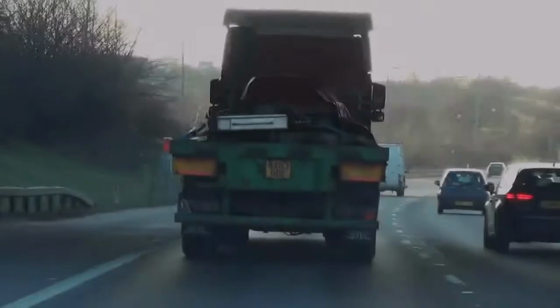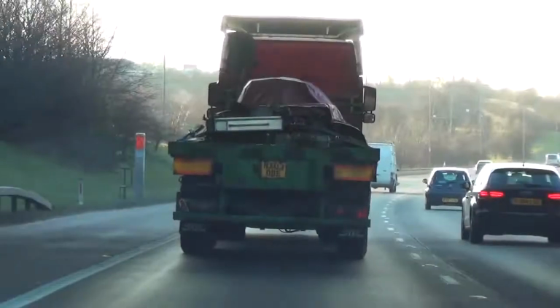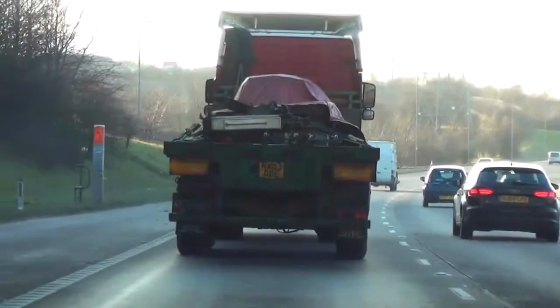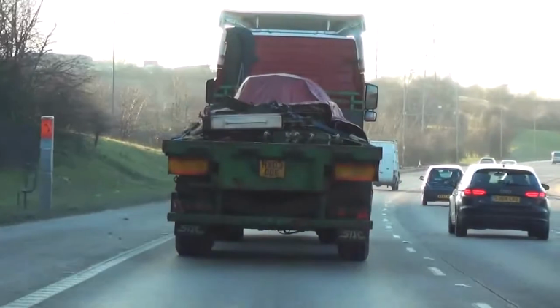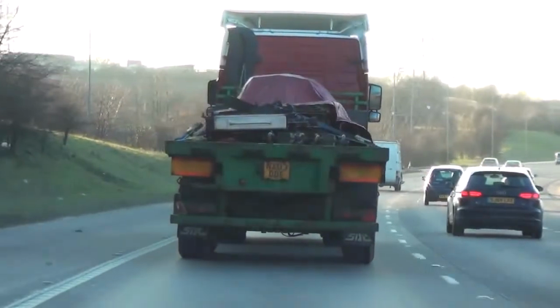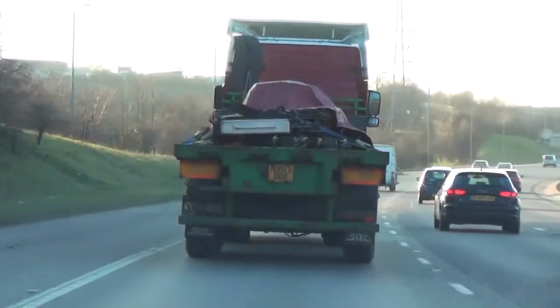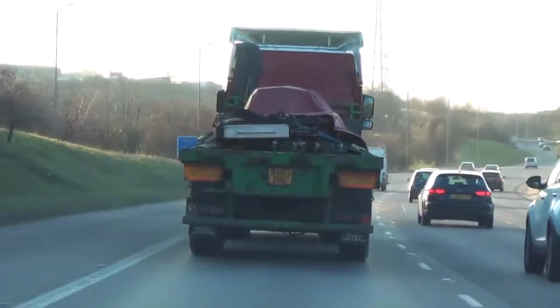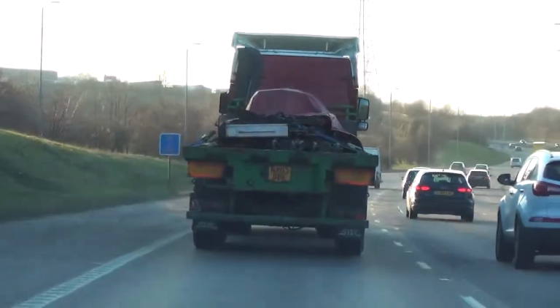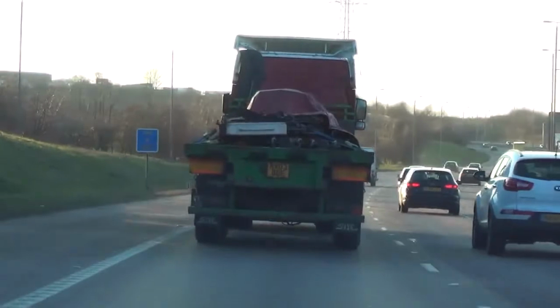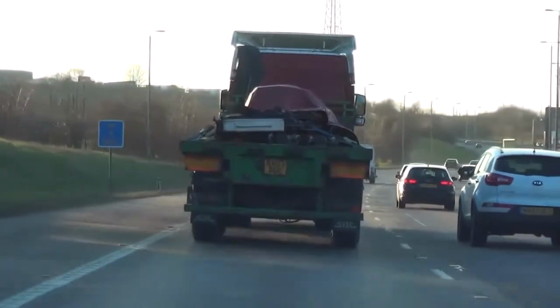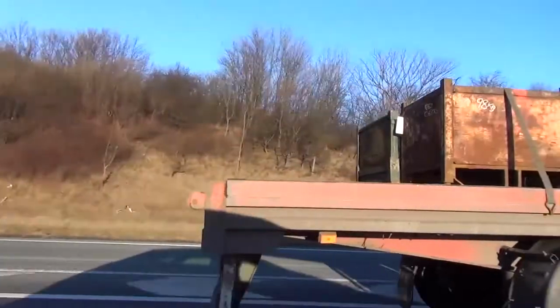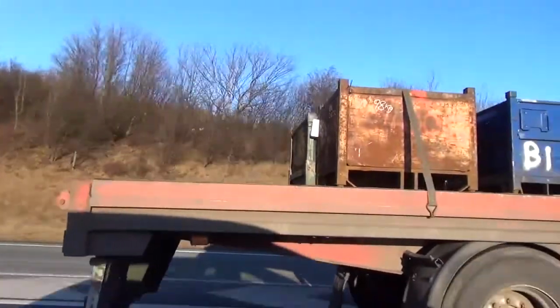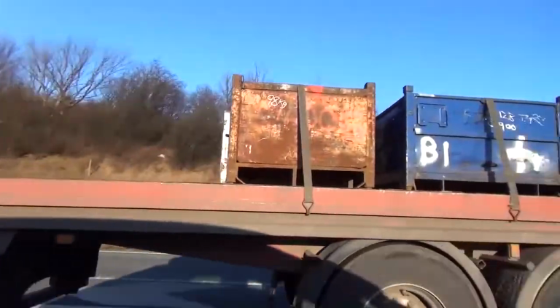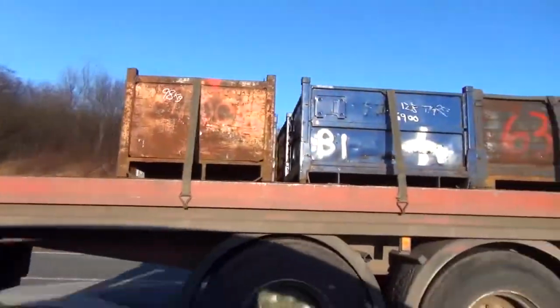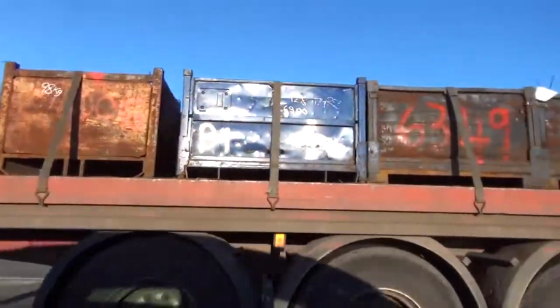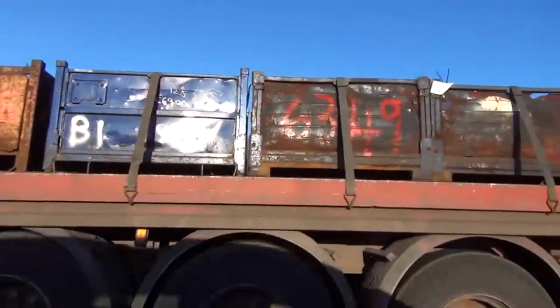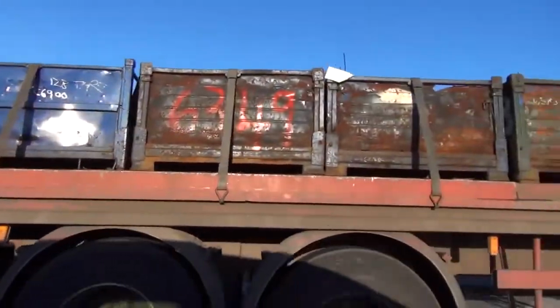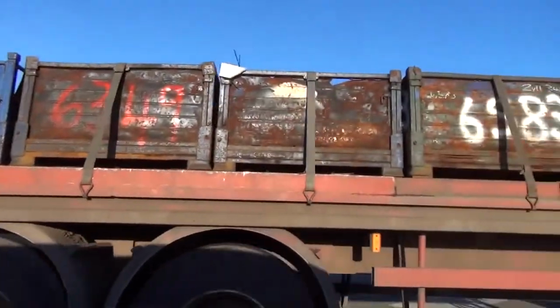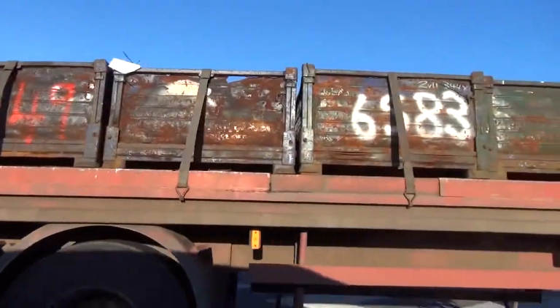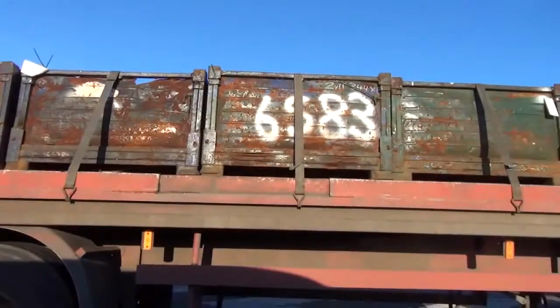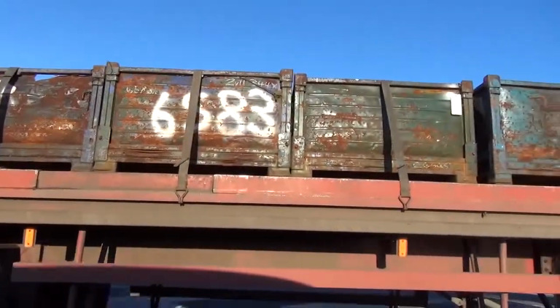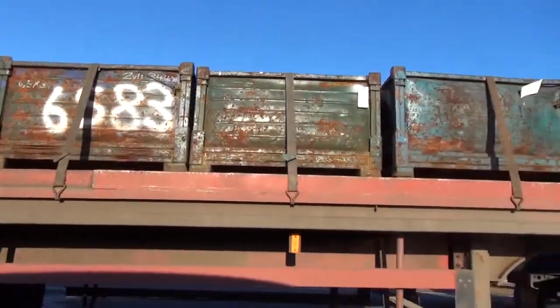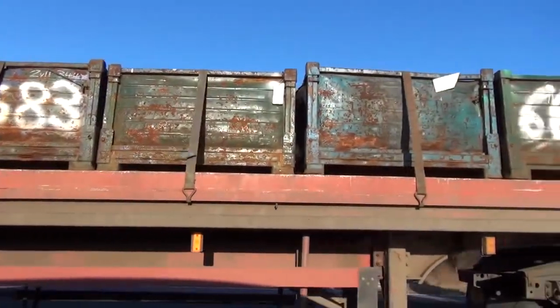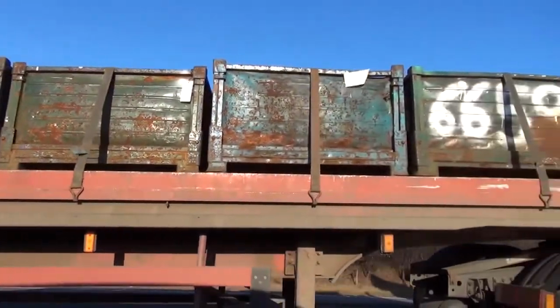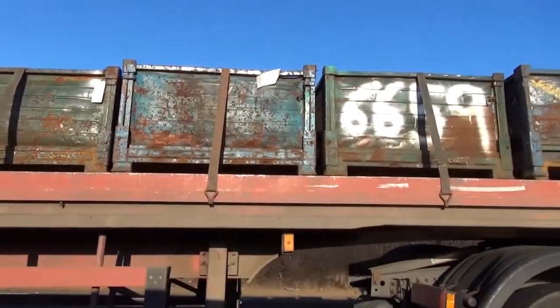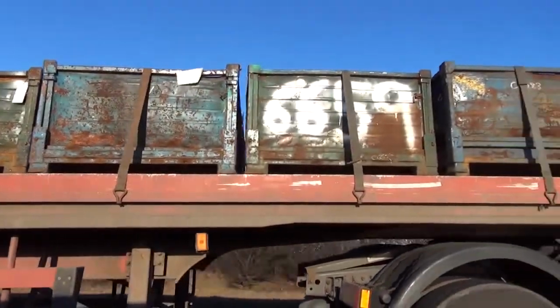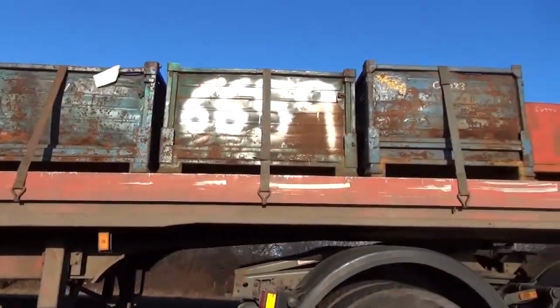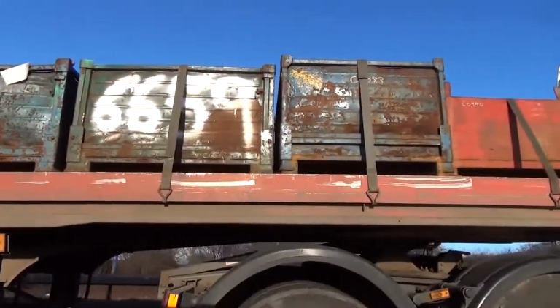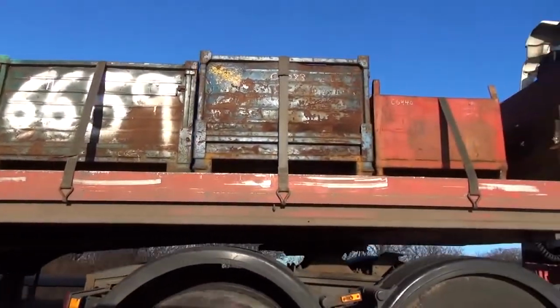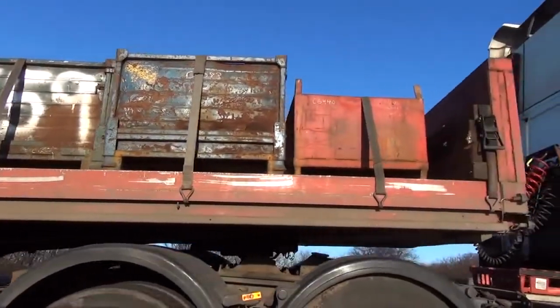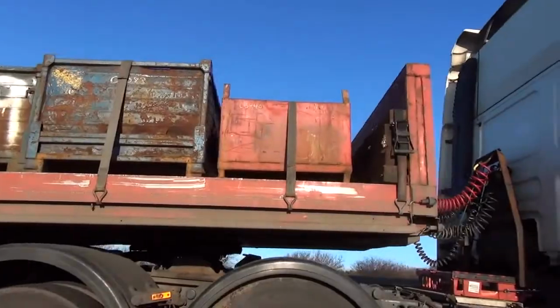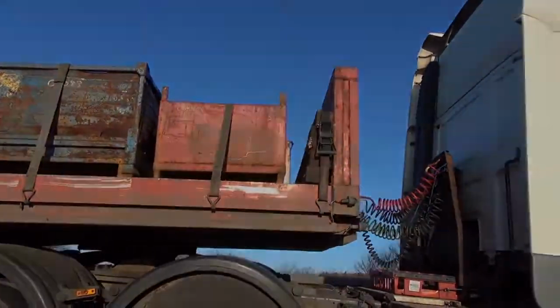Goods transported by road in the UK have to be secured to the vehicle or trailer they're carried on to protect the driver and other road users. Securing the load also reduces the risk of damage to the vehicle and the load.